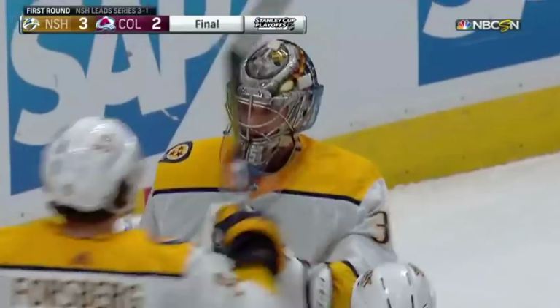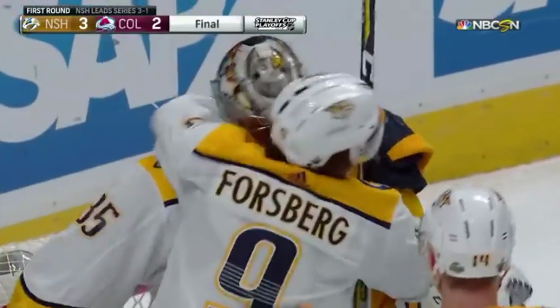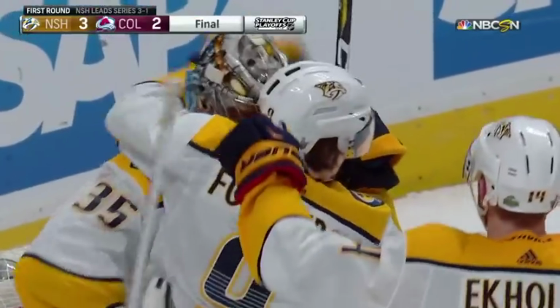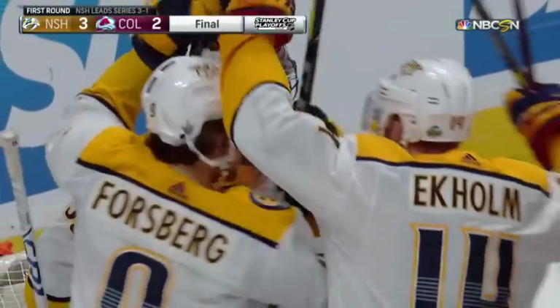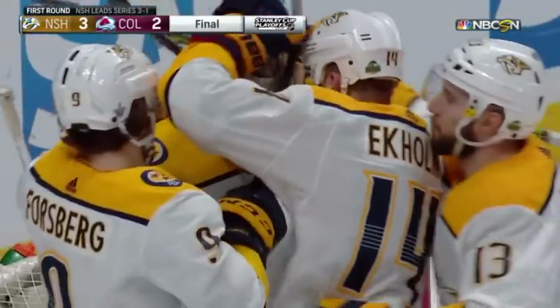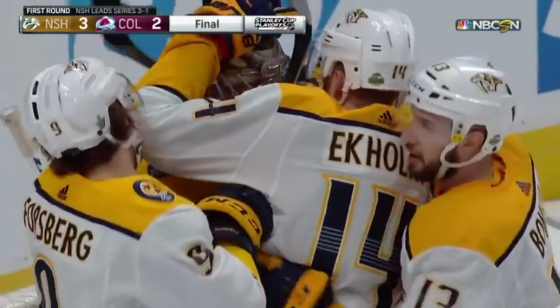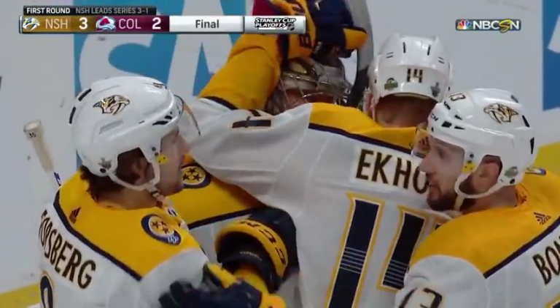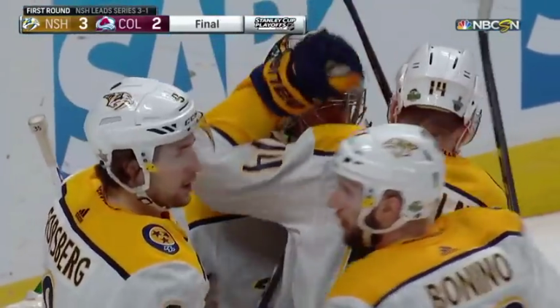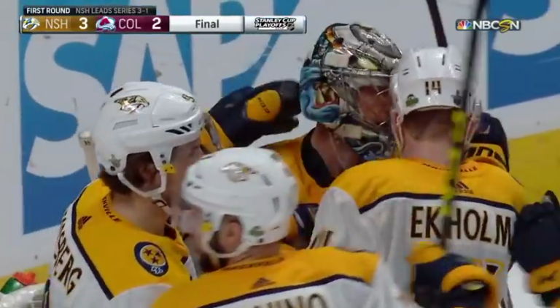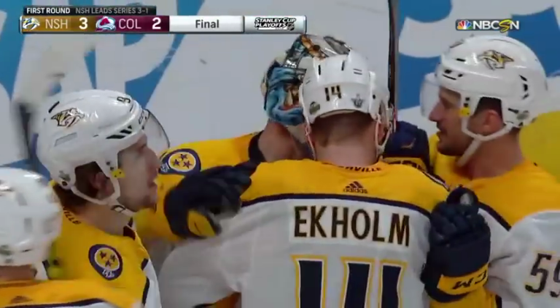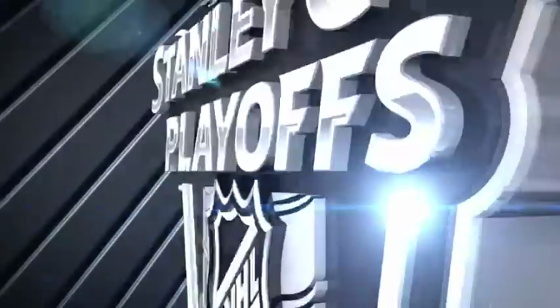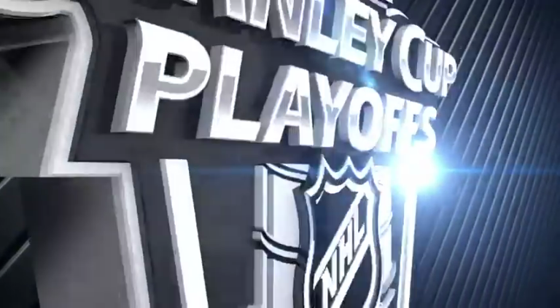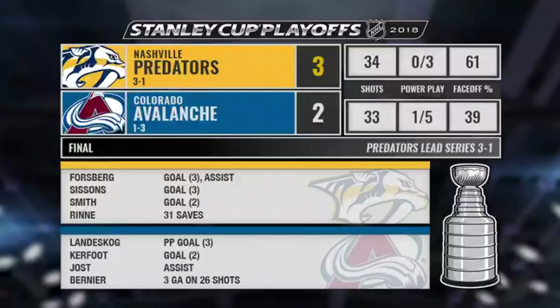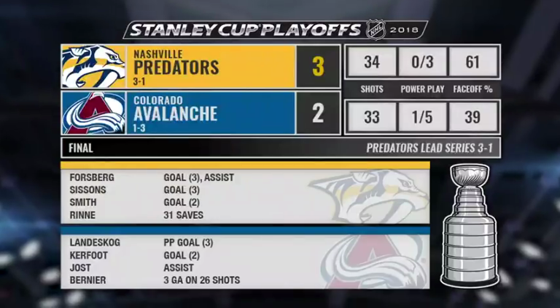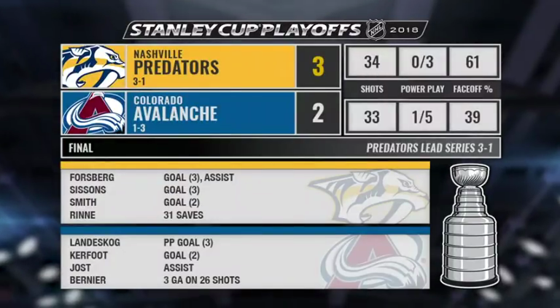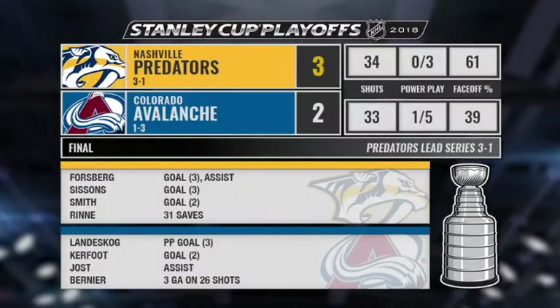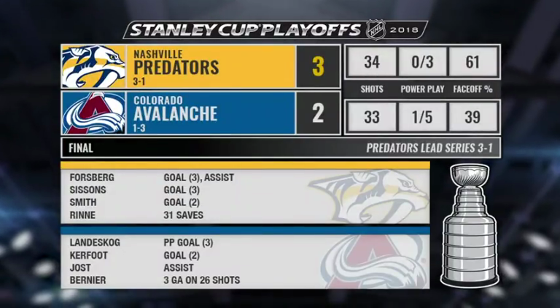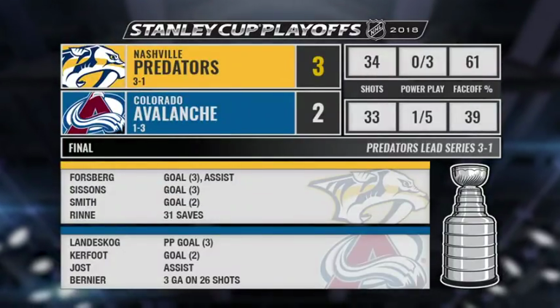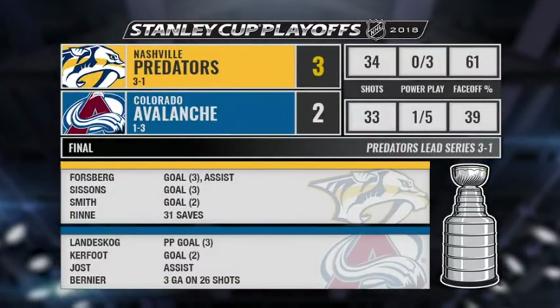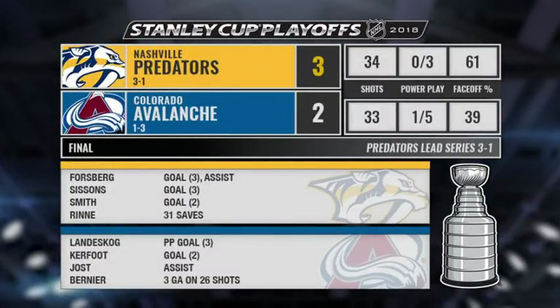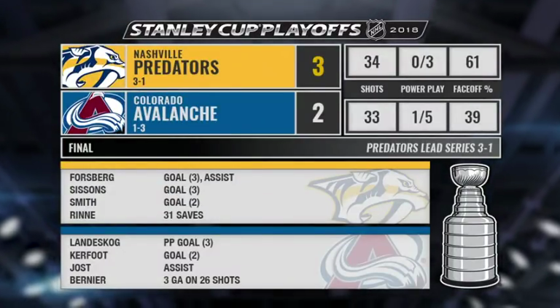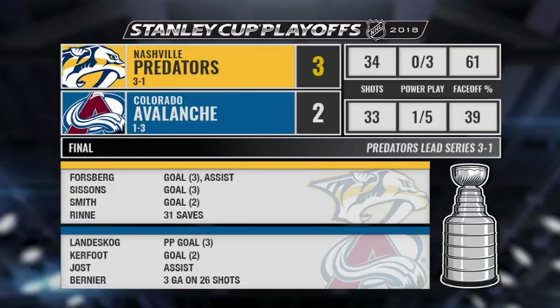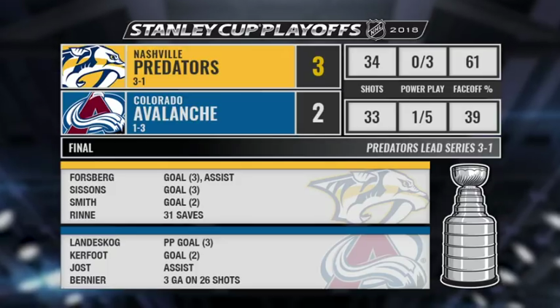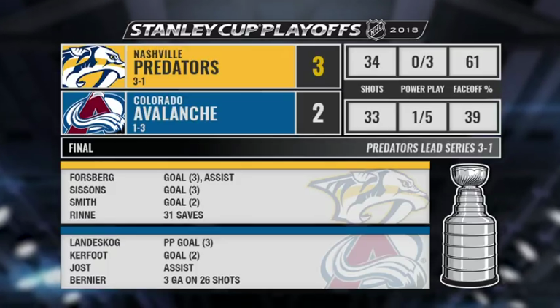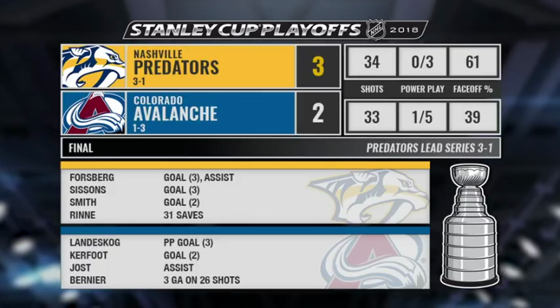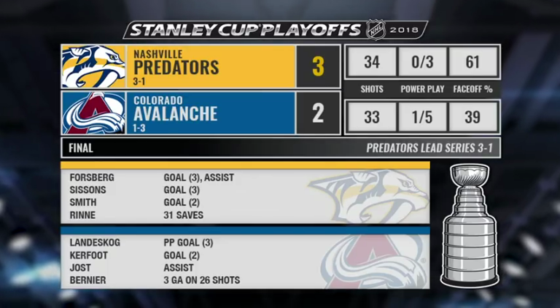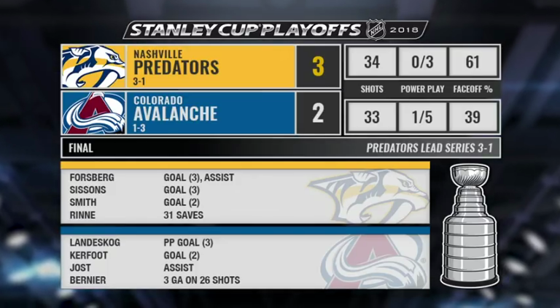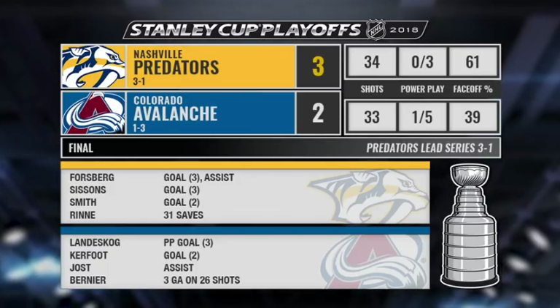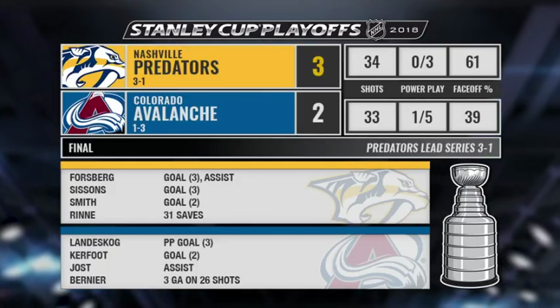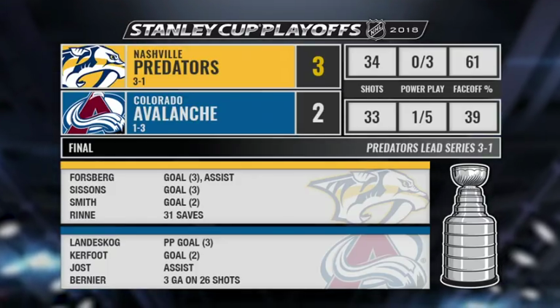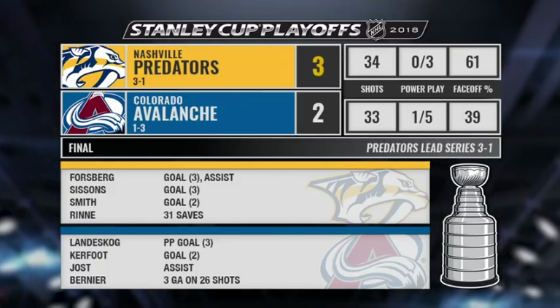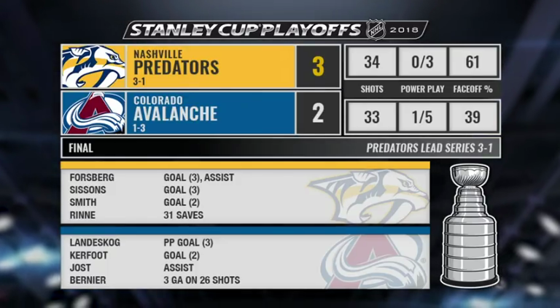Time expires. The Nashville Predators take game four. What a hockey game, what a third period. Credit to the Avs for not quitting. The Avalanche fall a goal short.